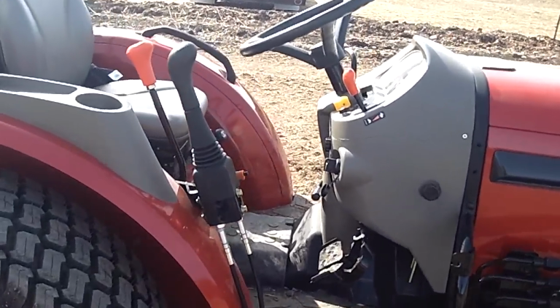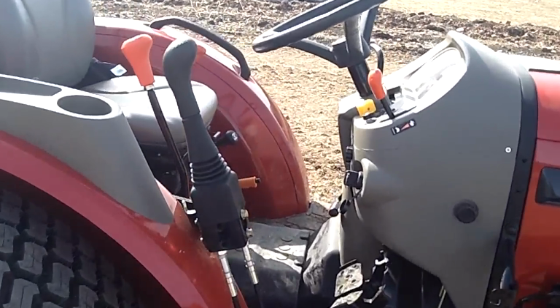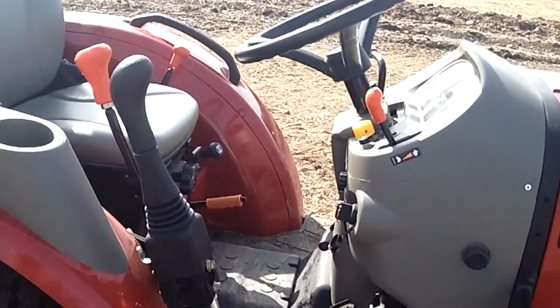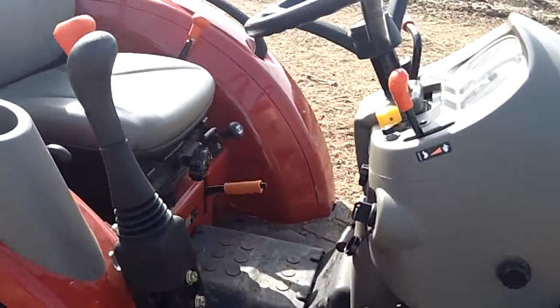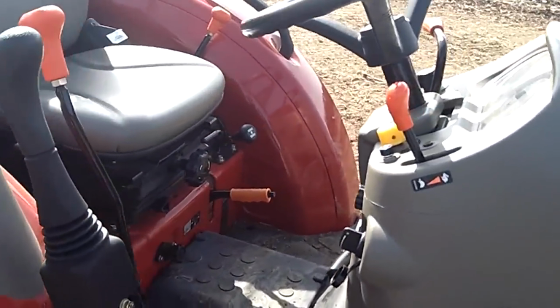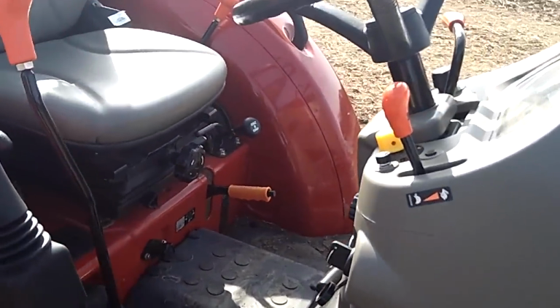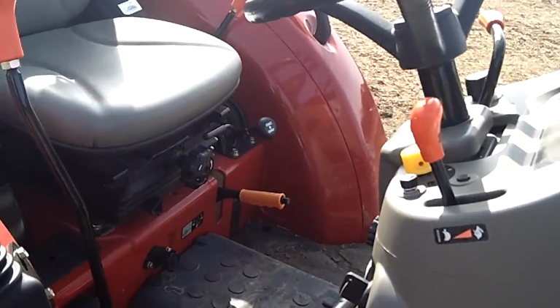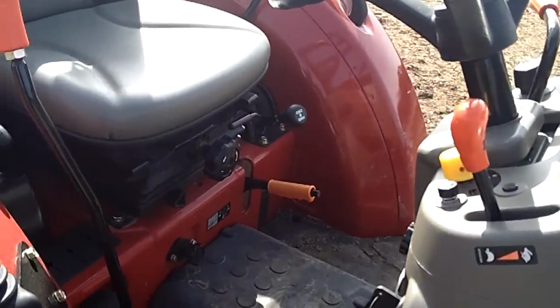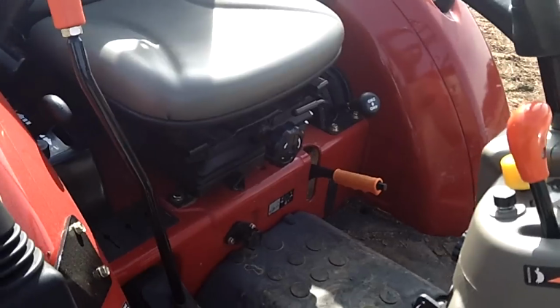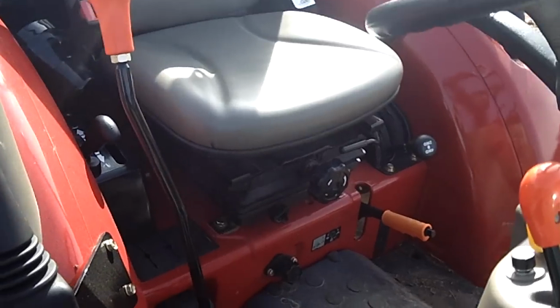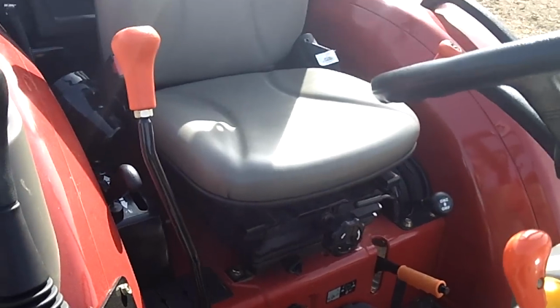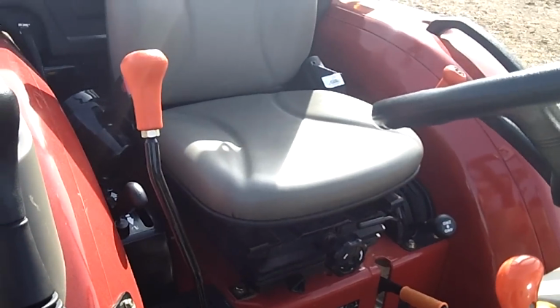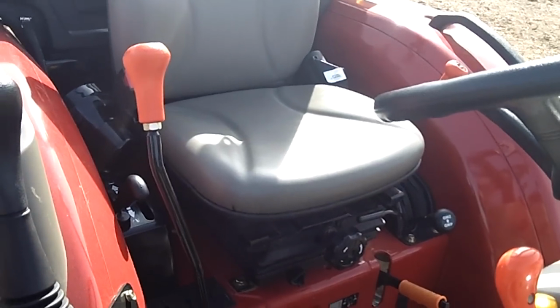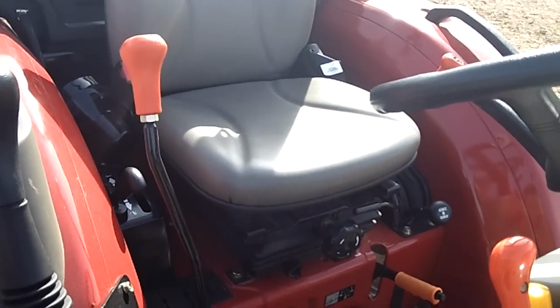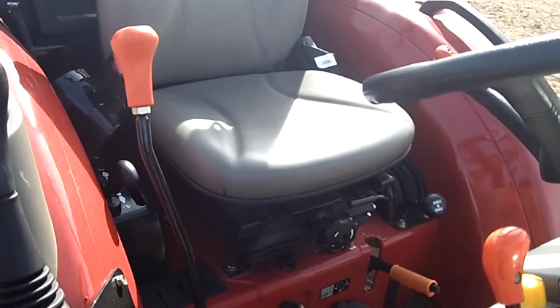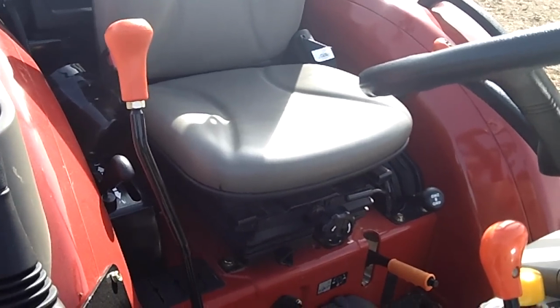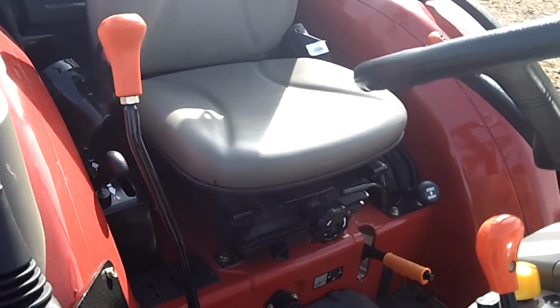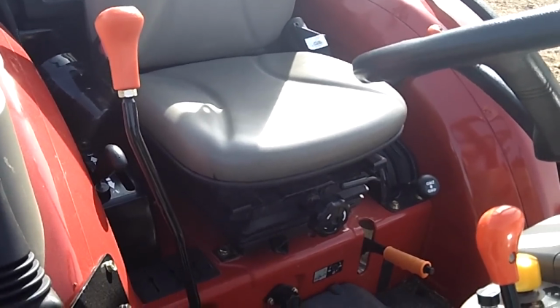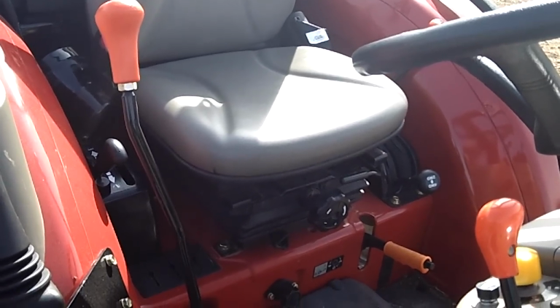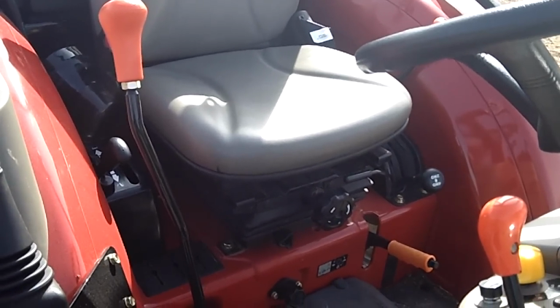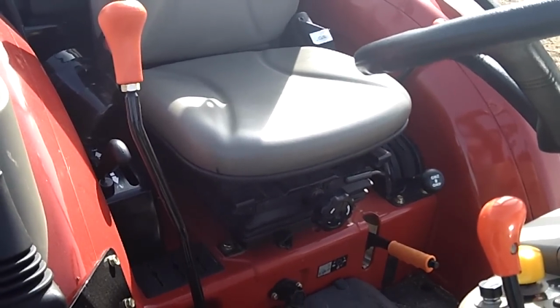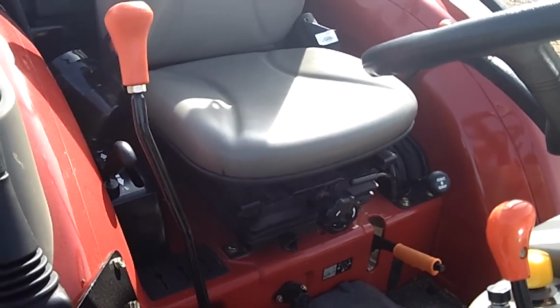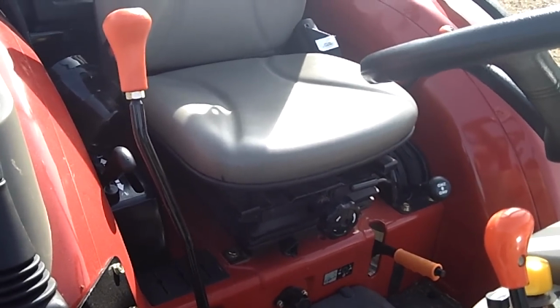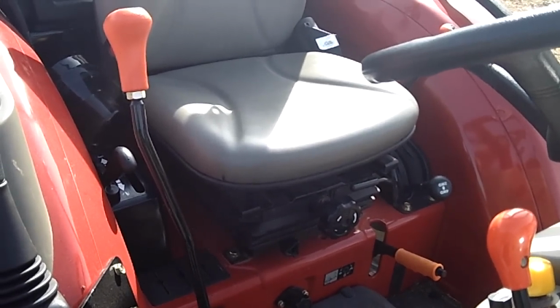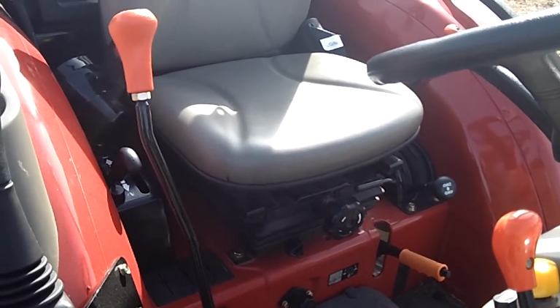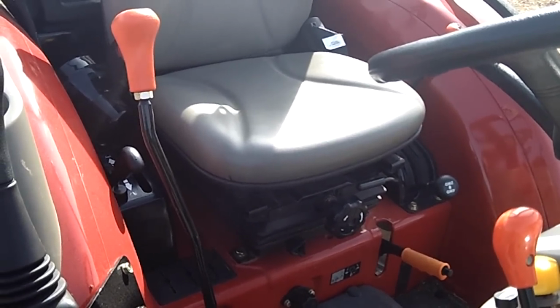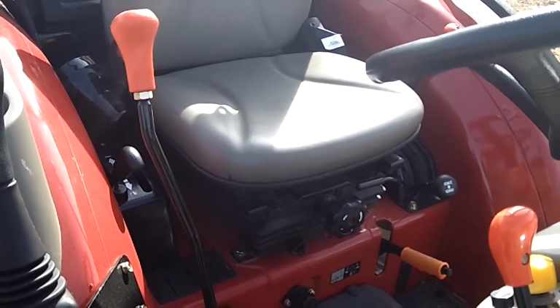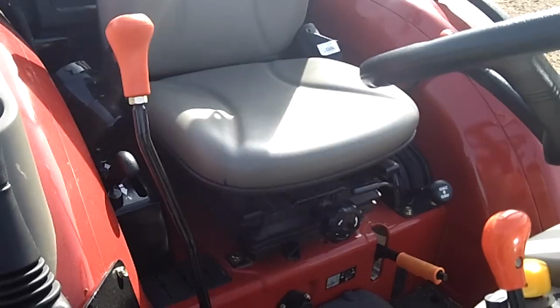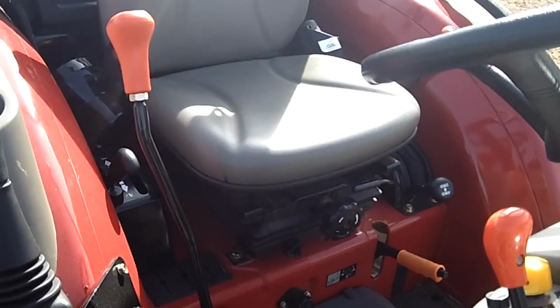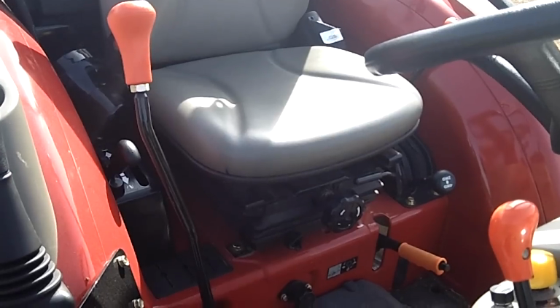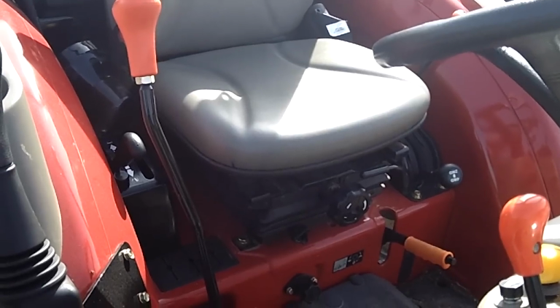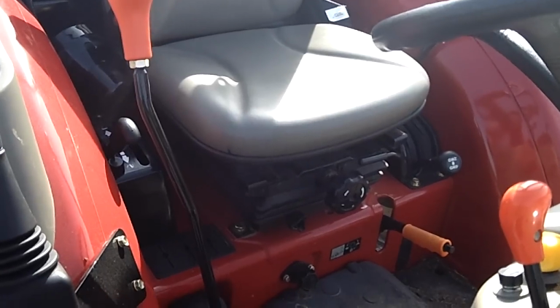Let's take a look at the platform here. We can see this here is a 12x12 mechanical shuttle transmission. We also offer the 3-speed hydro as well.